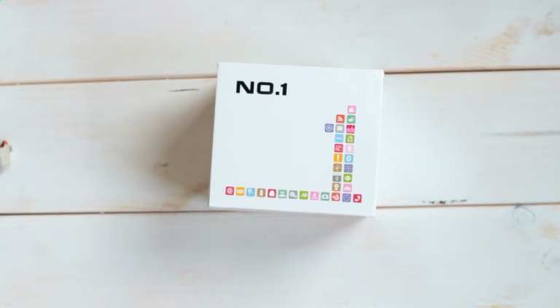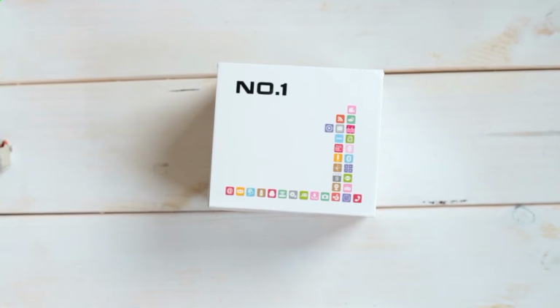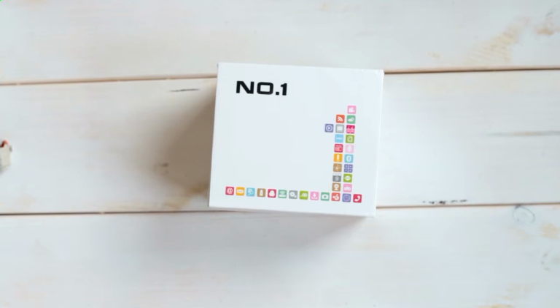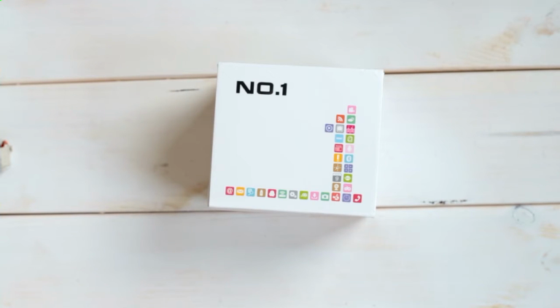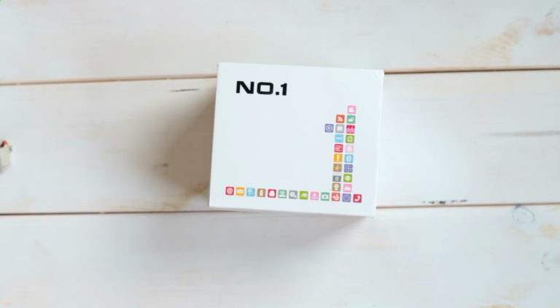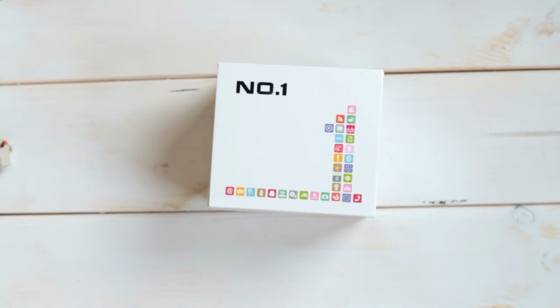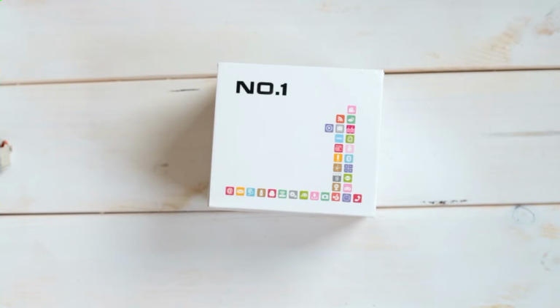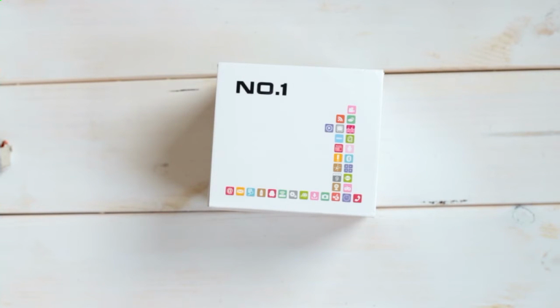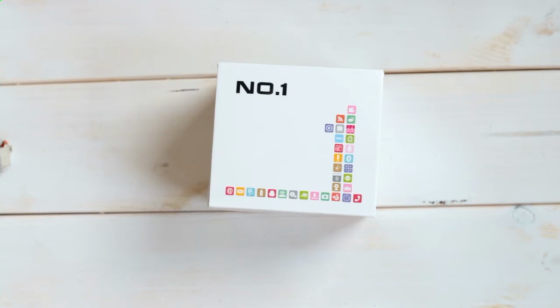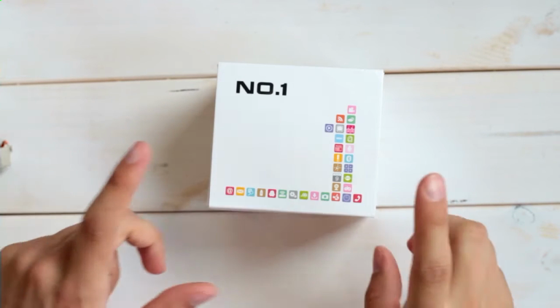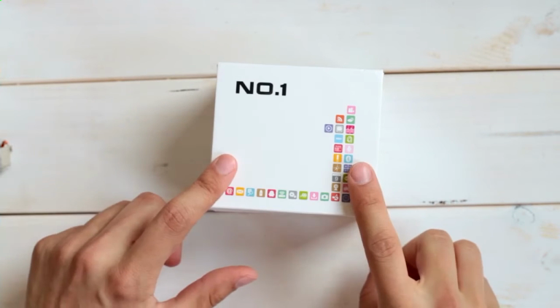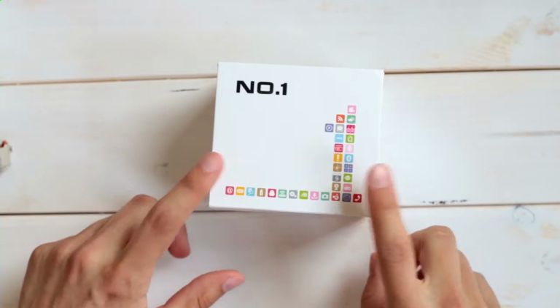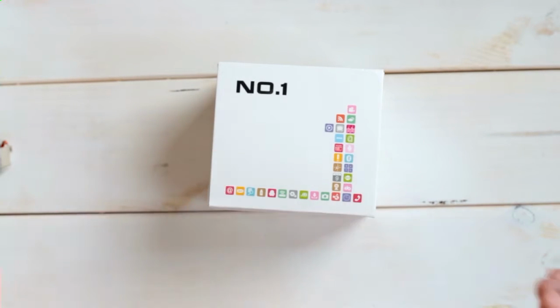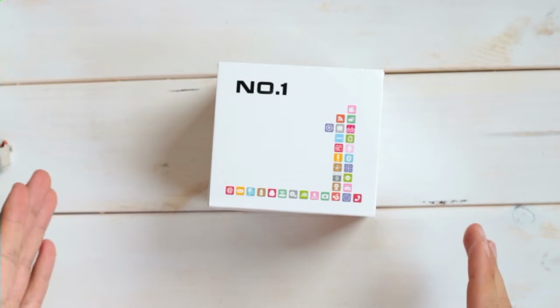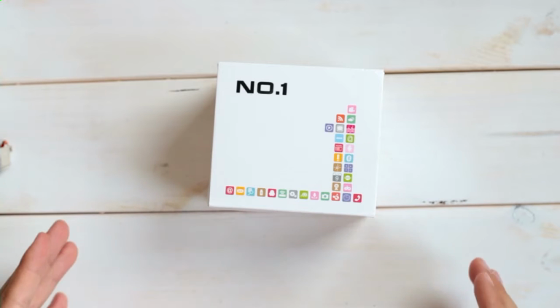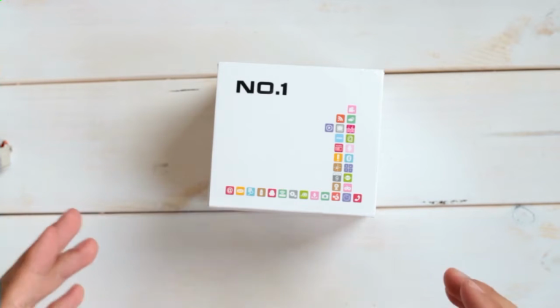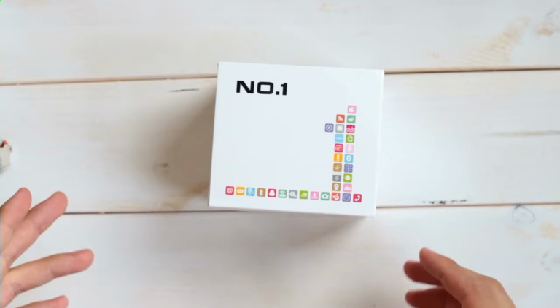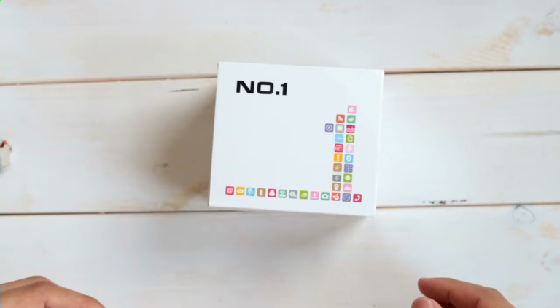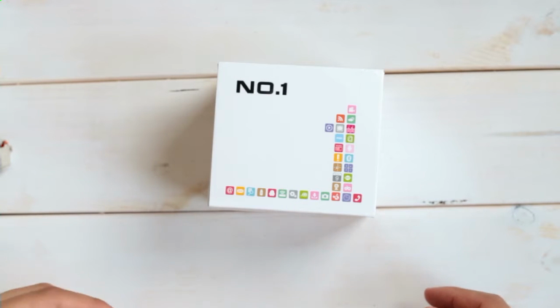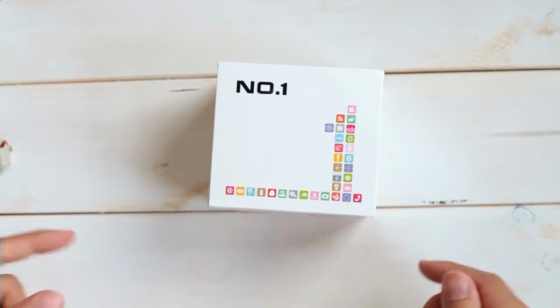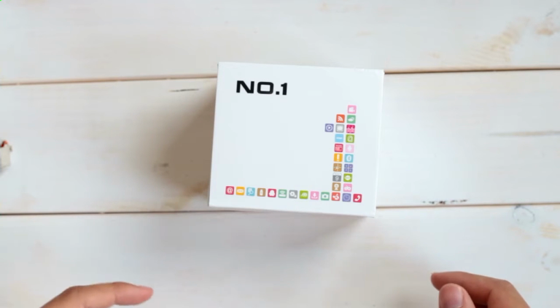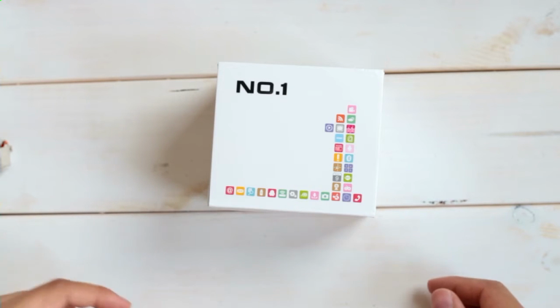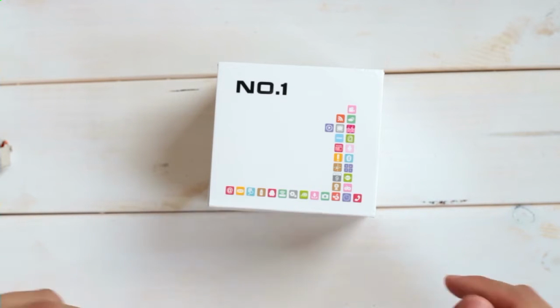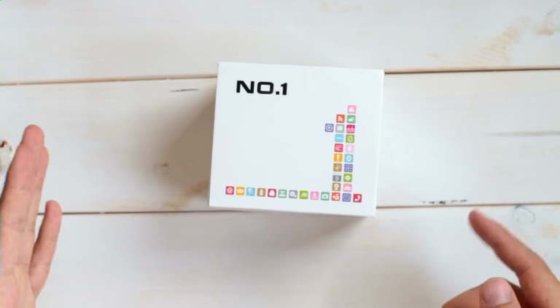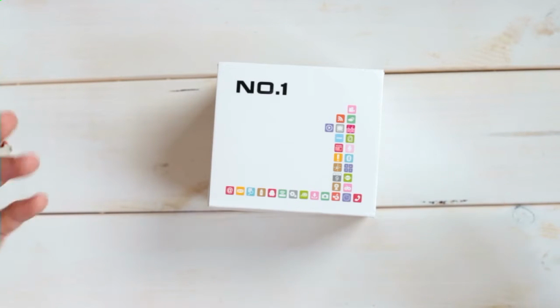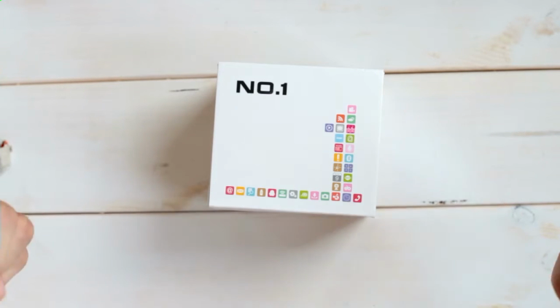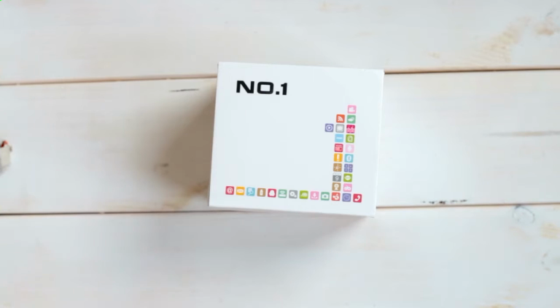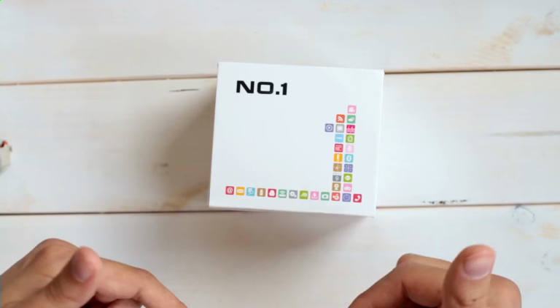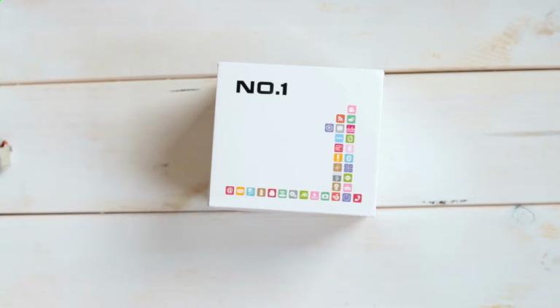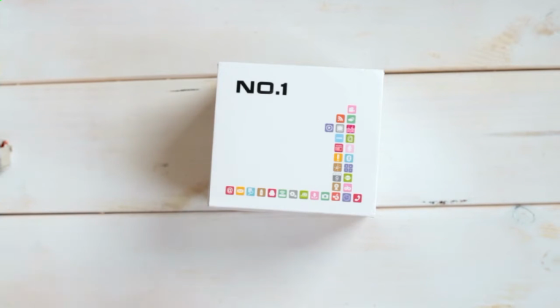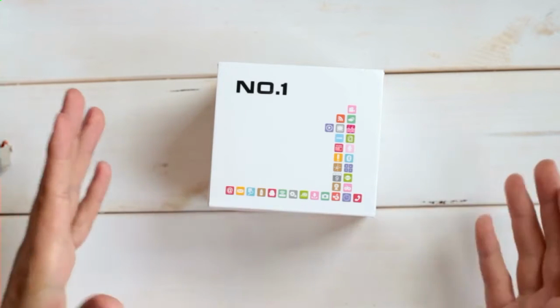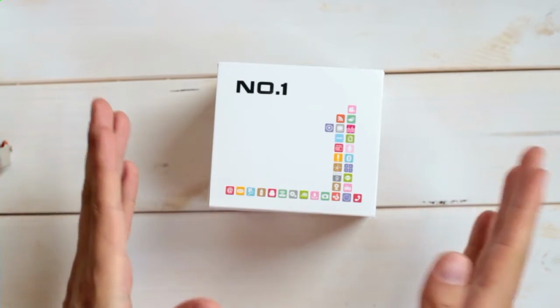Hi, welcome to the unboxing video of the Number One Sun S2 smartwatch. I received this device from the GeoBest online shop and you can find the product link as usual in the video description. So let's set up.